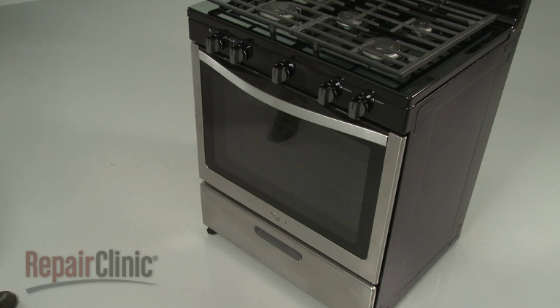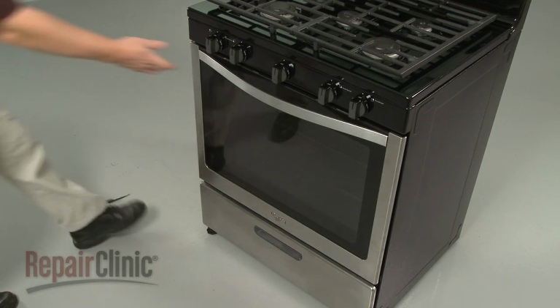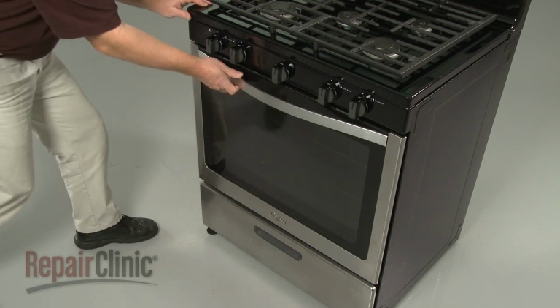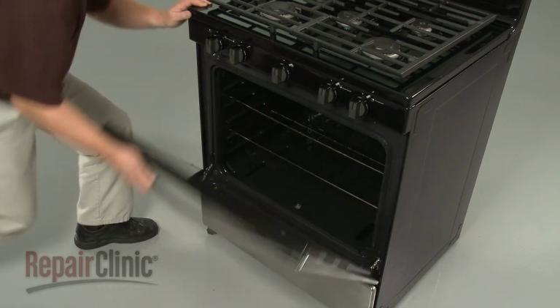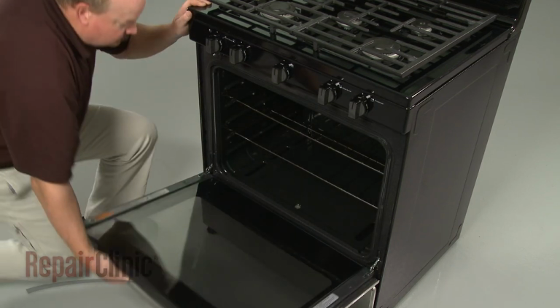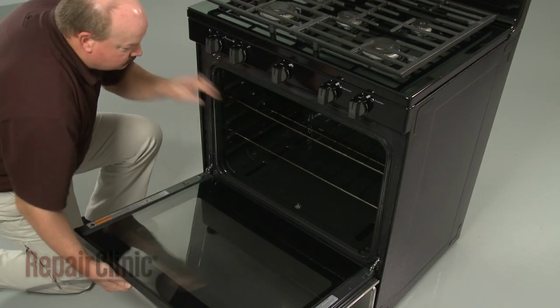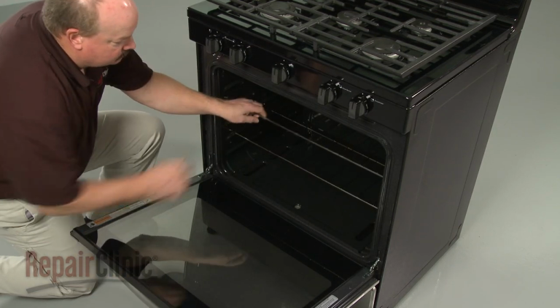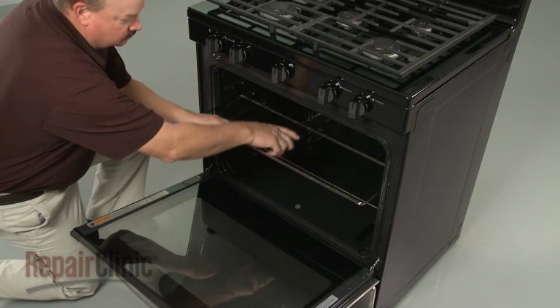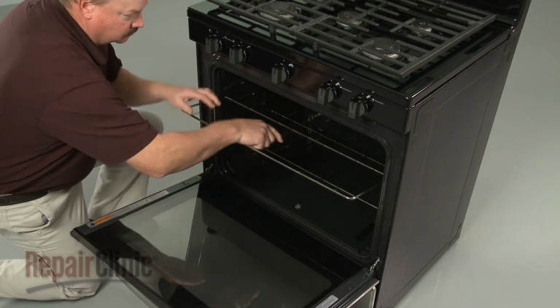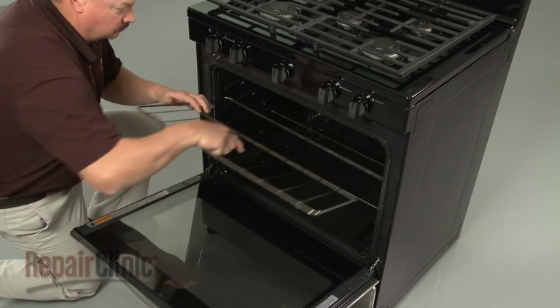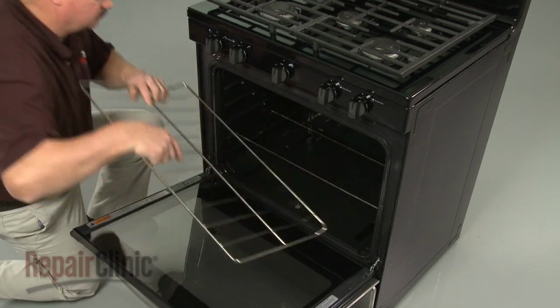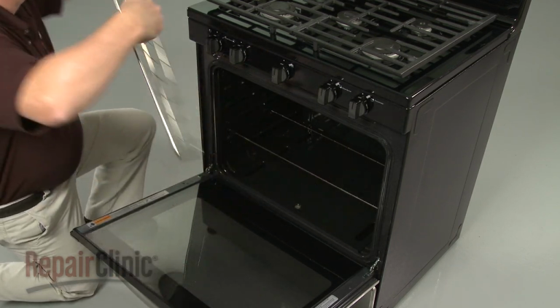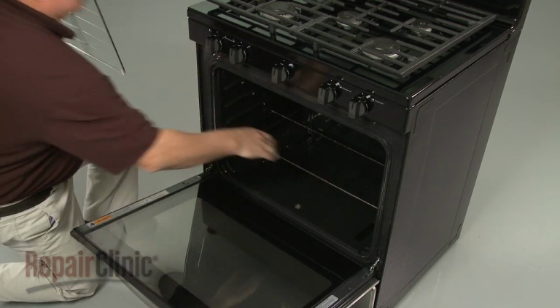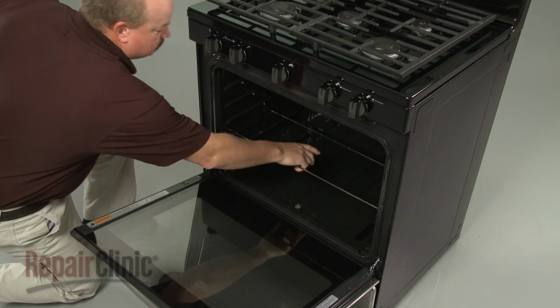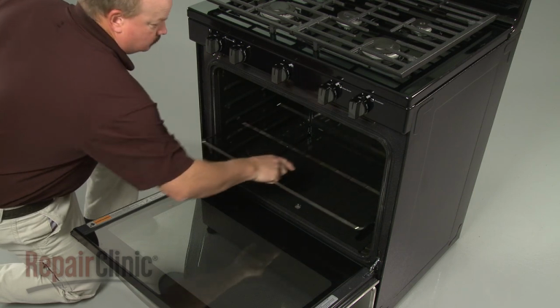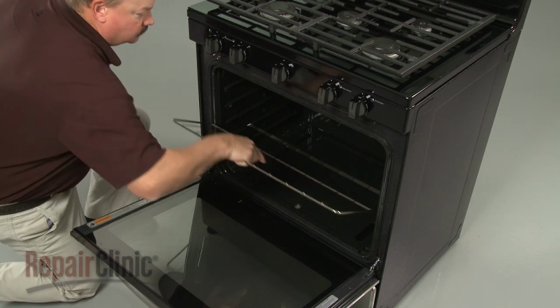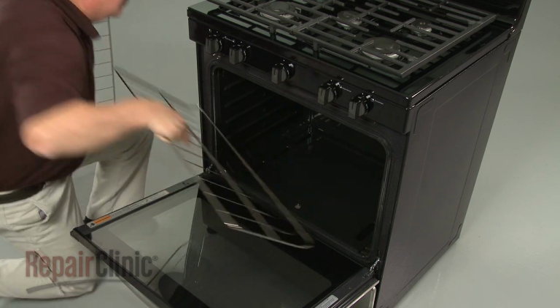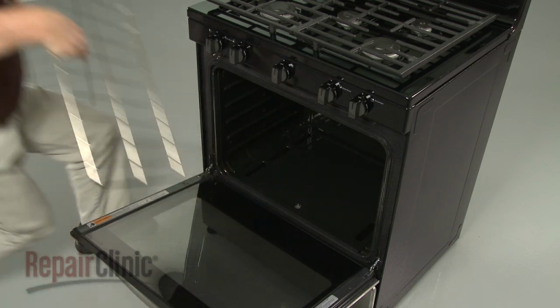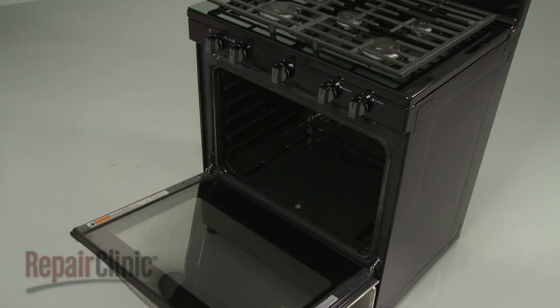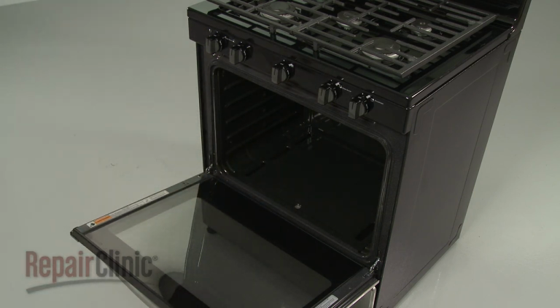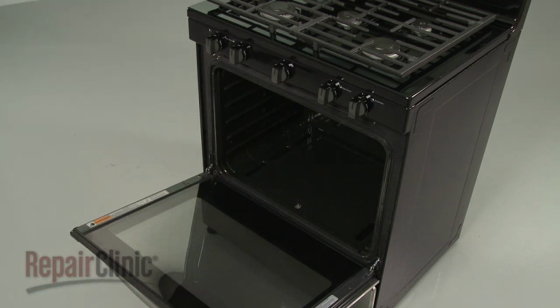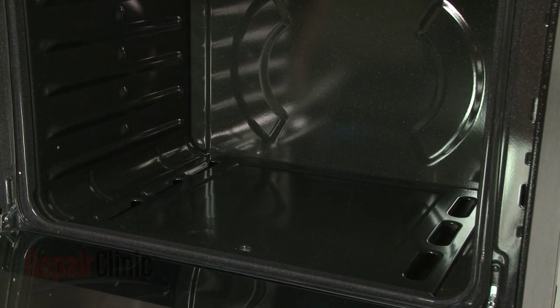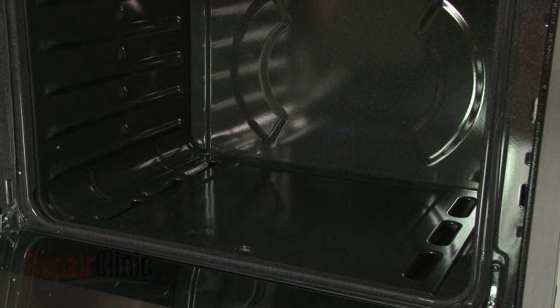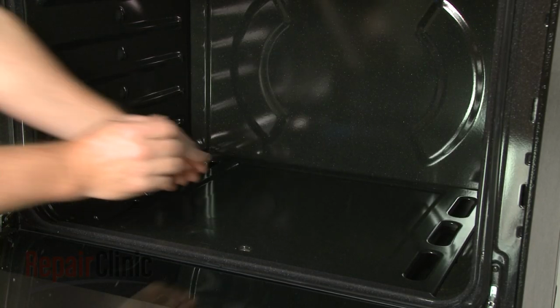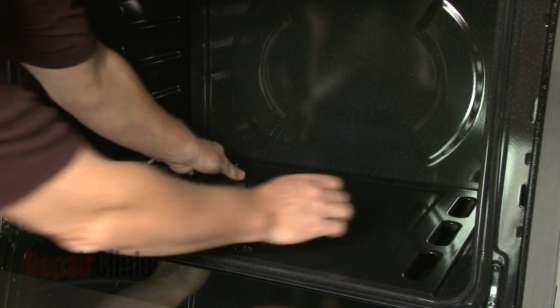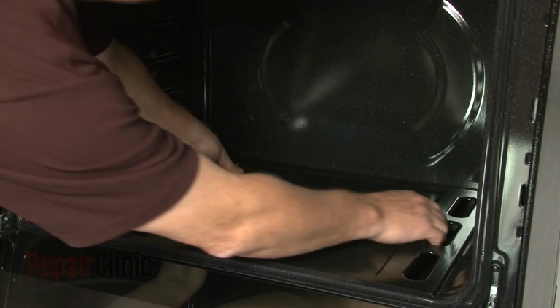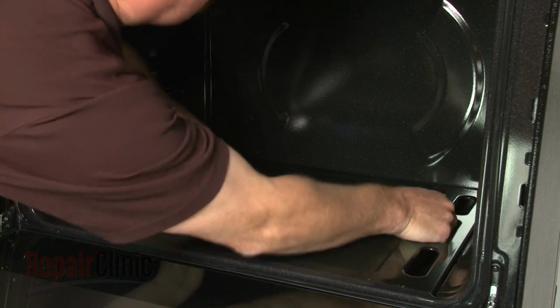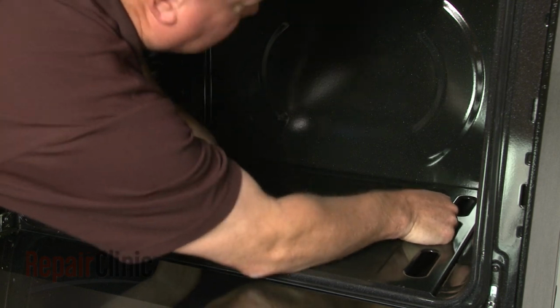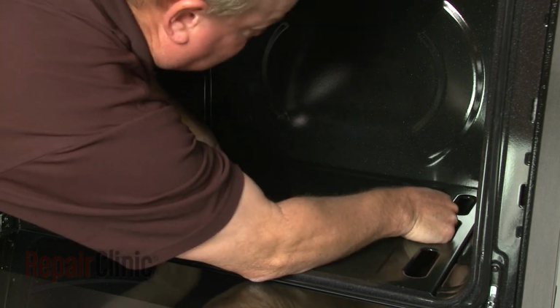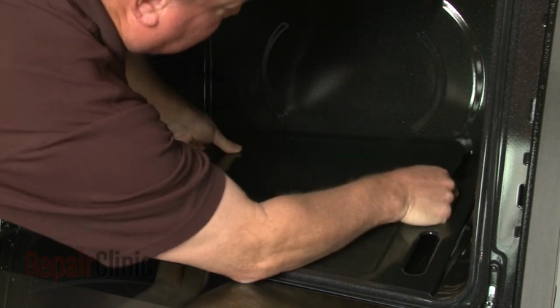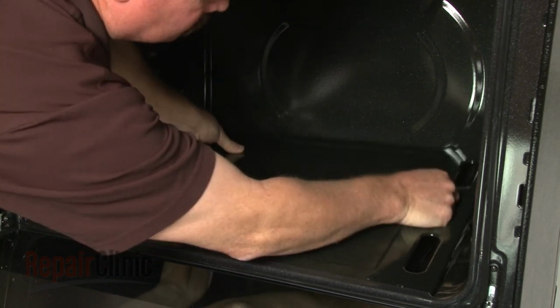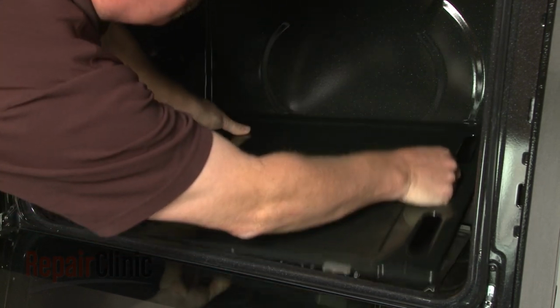Next, open the oven door and remove the racks. Lift the lower access panel up from the rear and slide it back to remove.